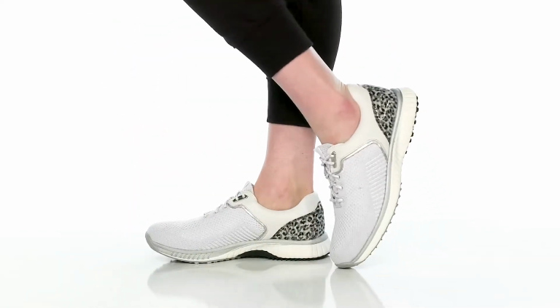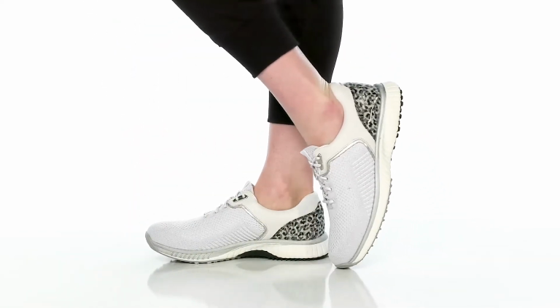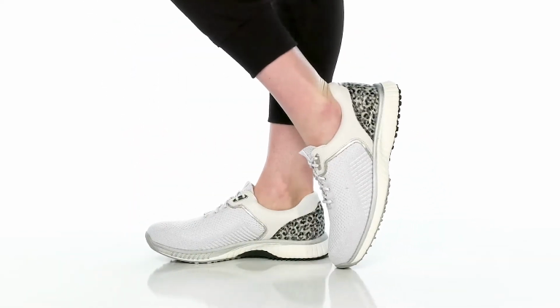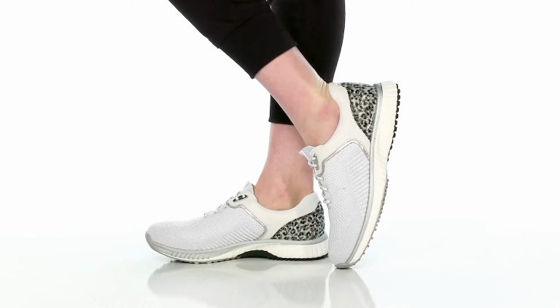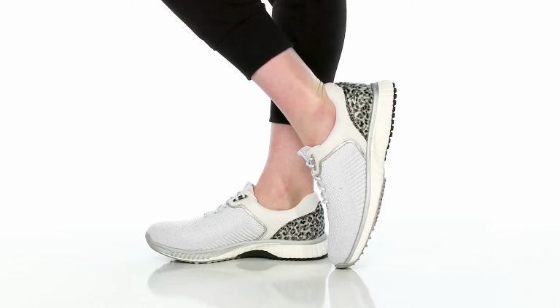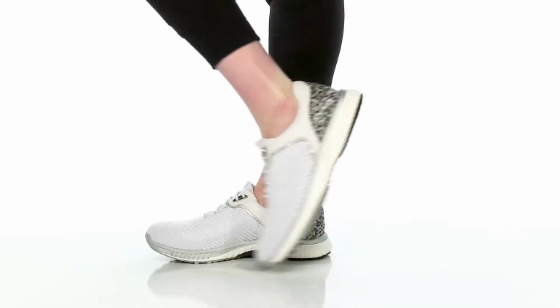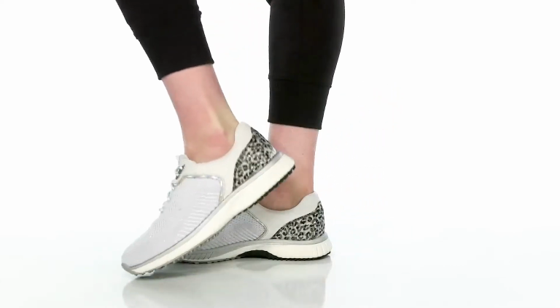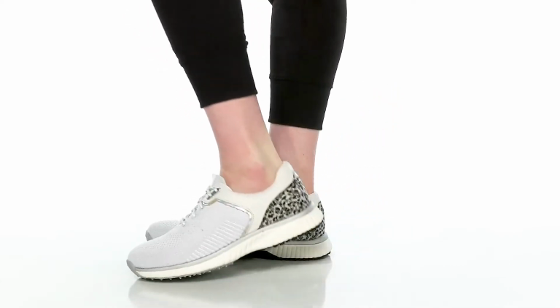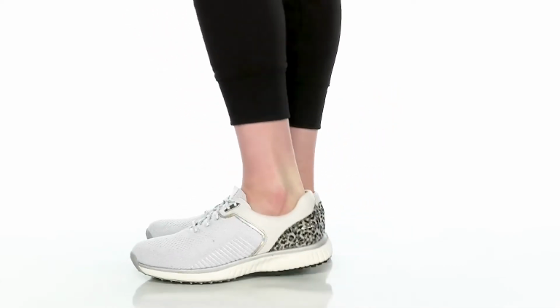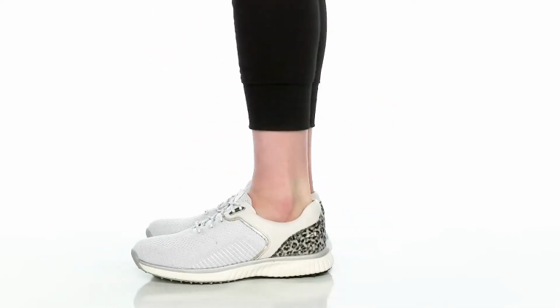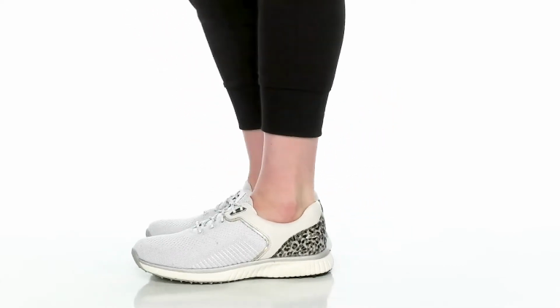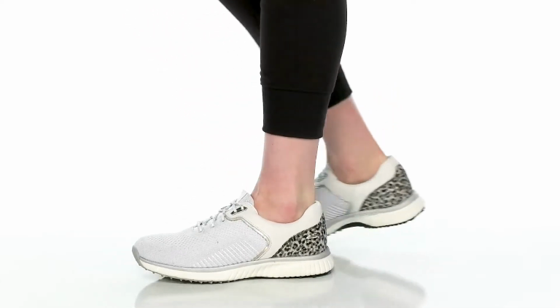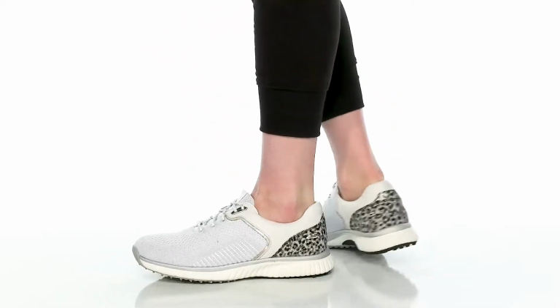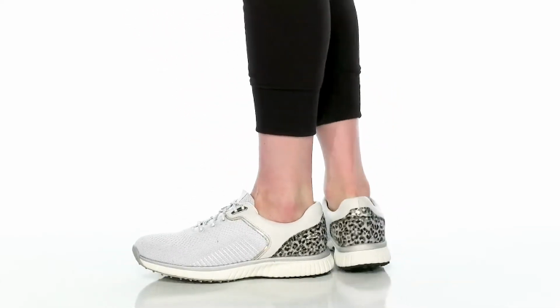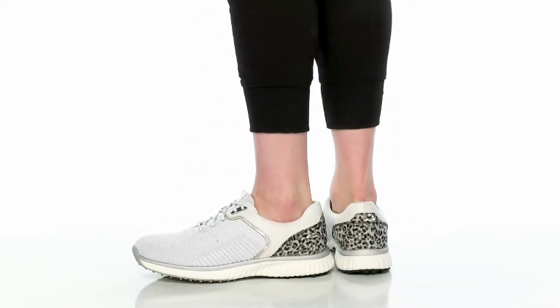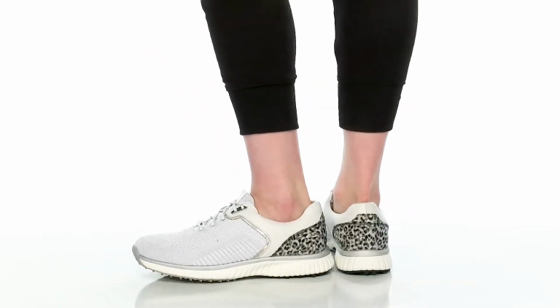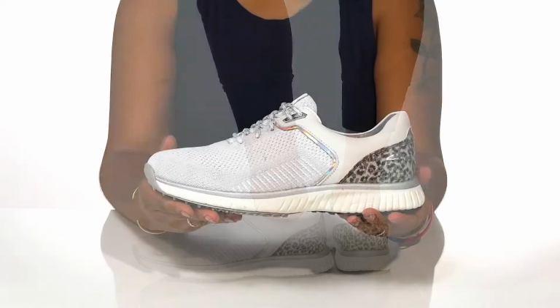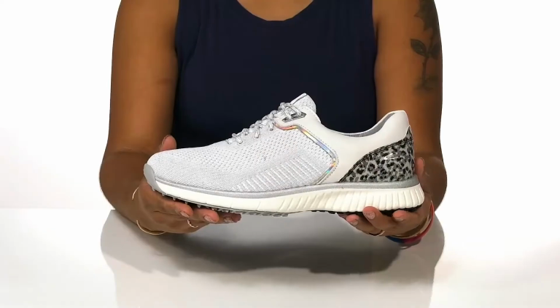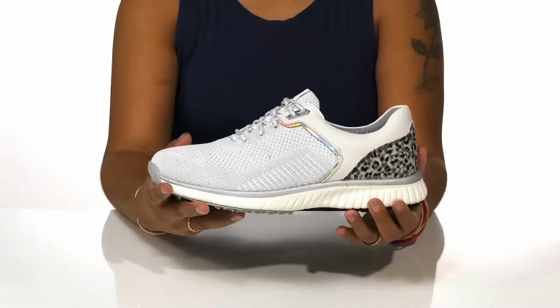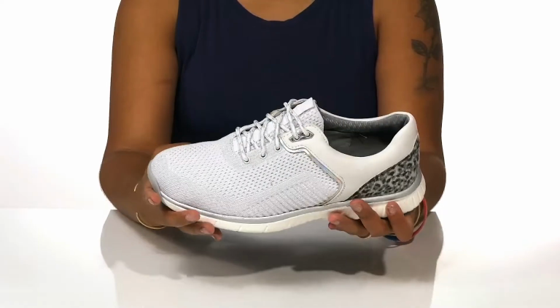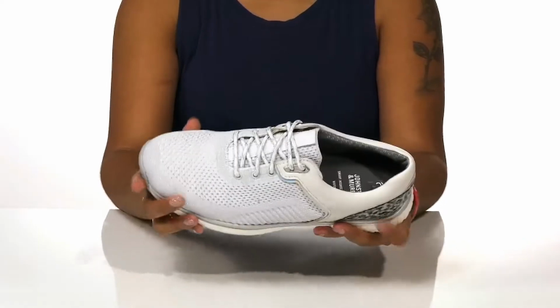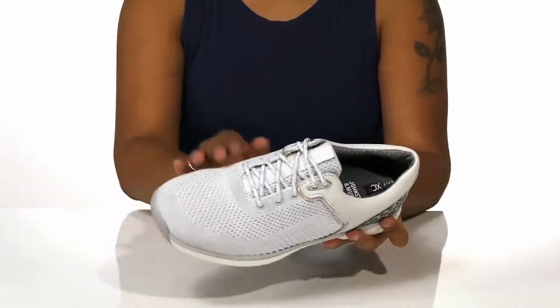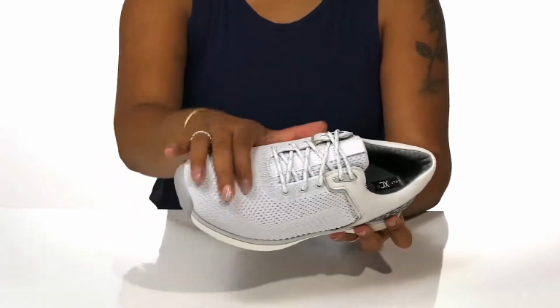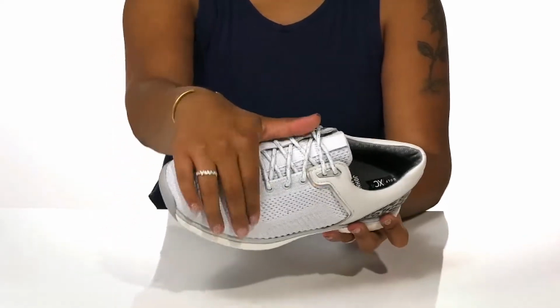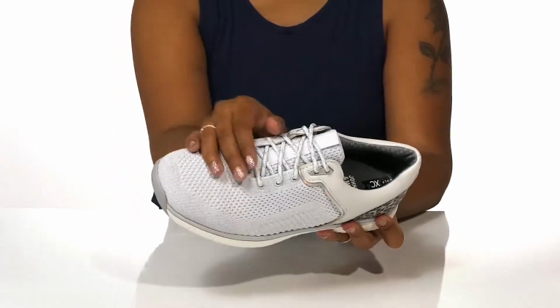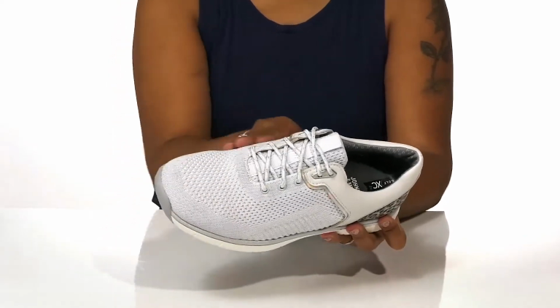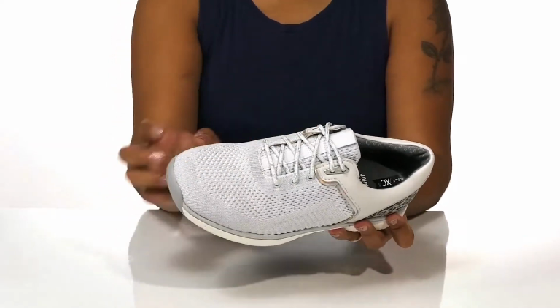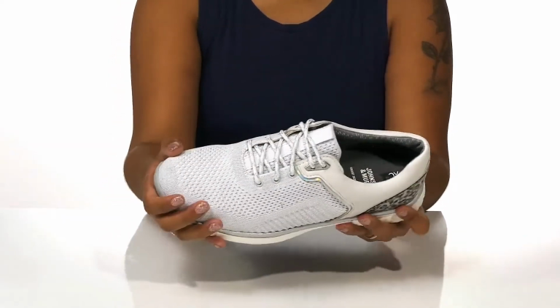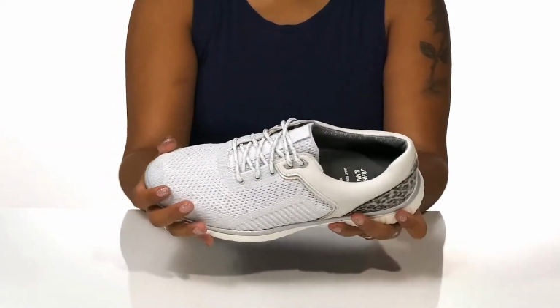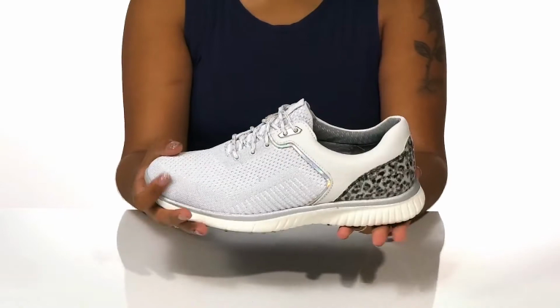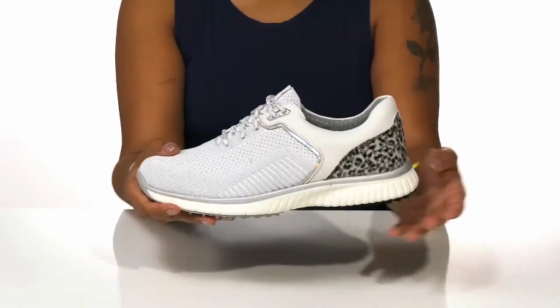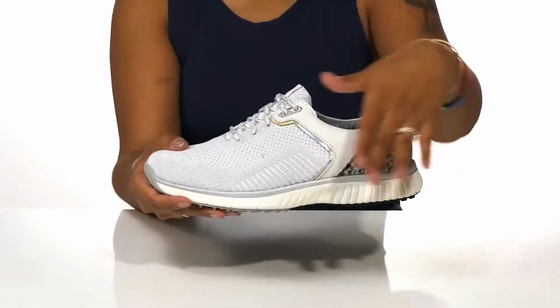Get ready to tee up on the course in comfort and style this season with these shoes by Johnson & Murphy. You'll love the fact that this upper combines a mesh-like textile for breathability that adds some glitter as well.